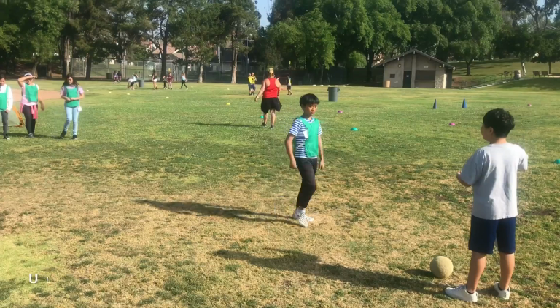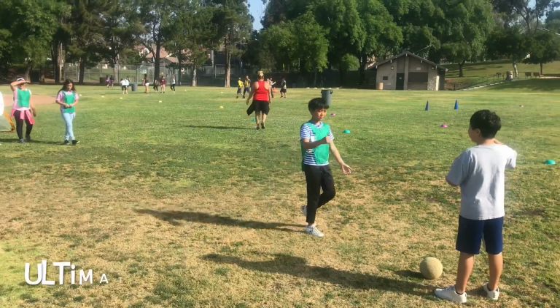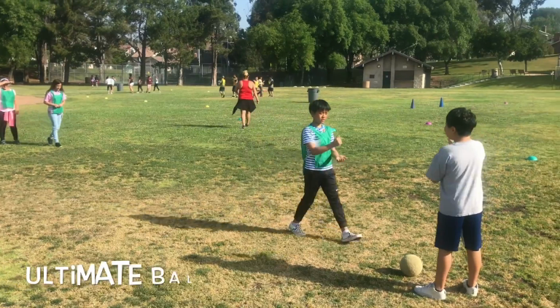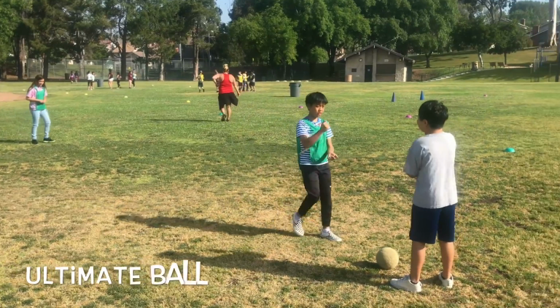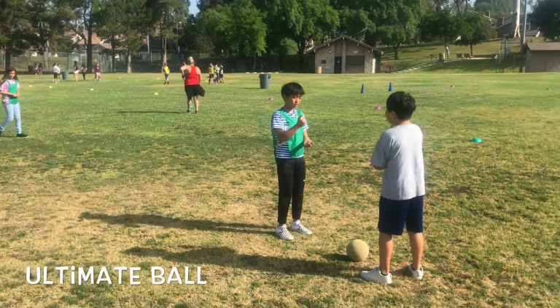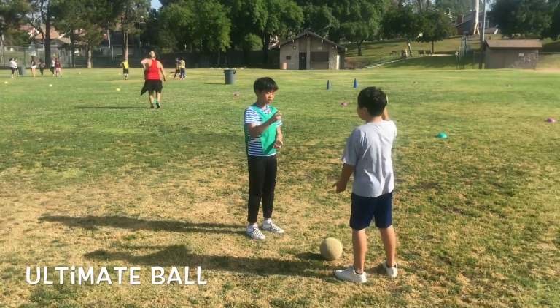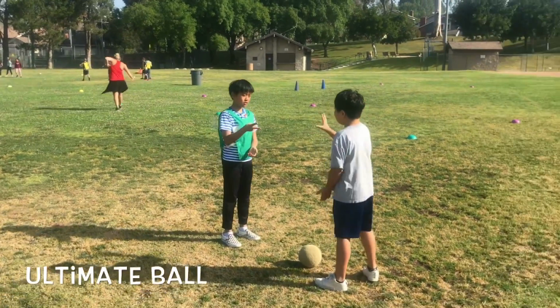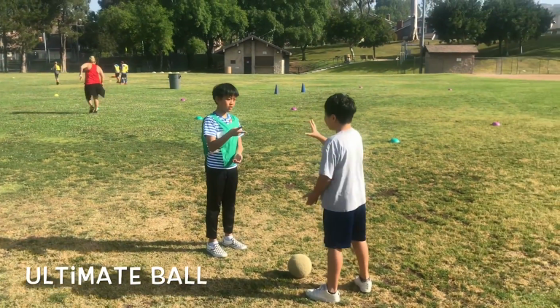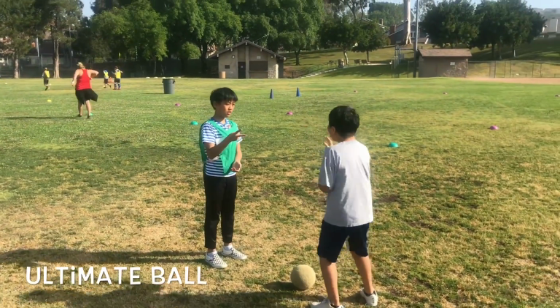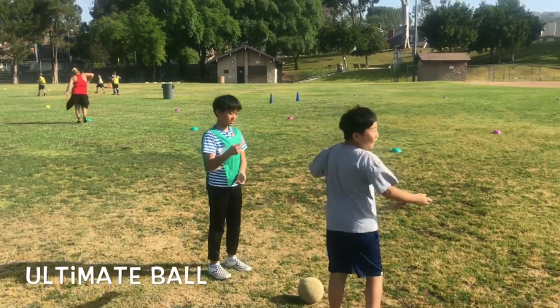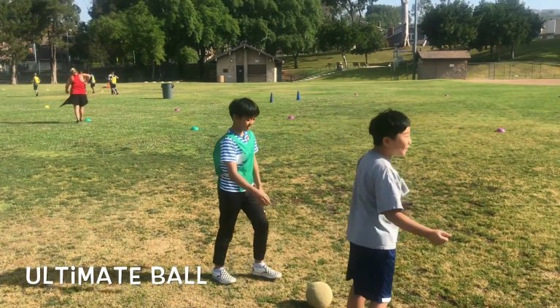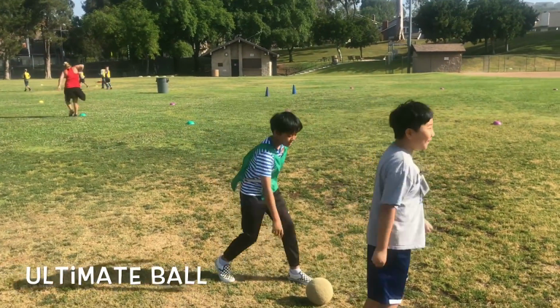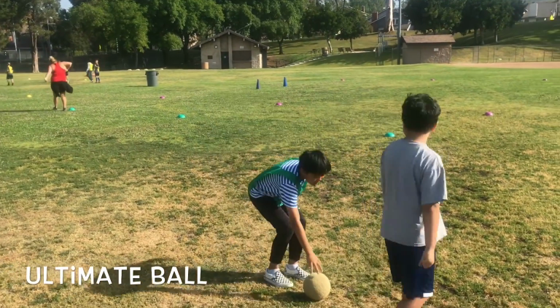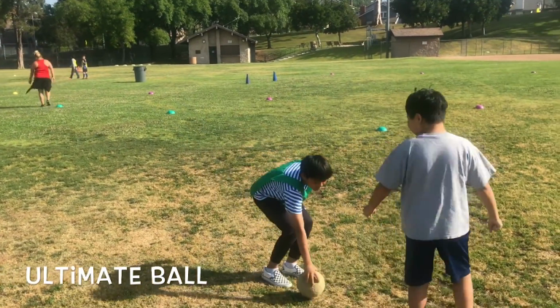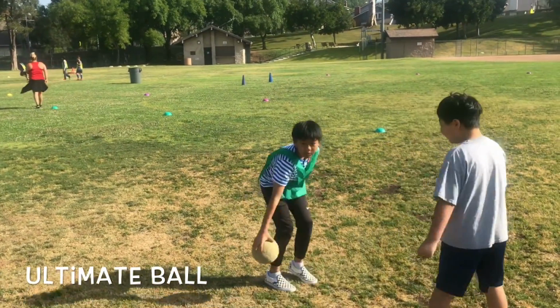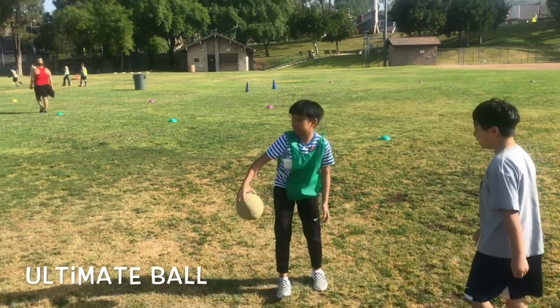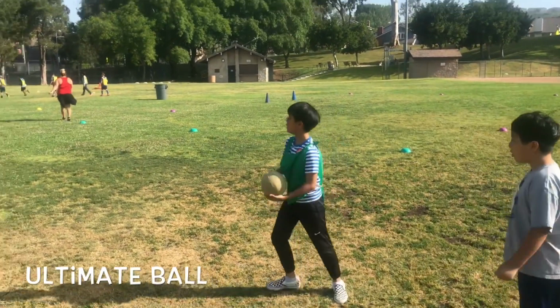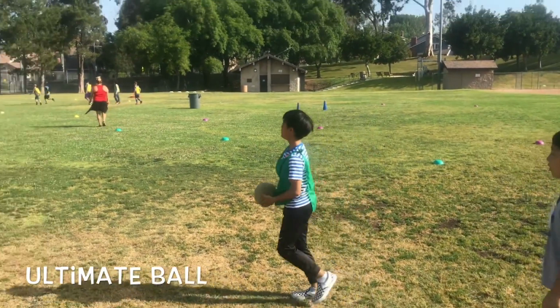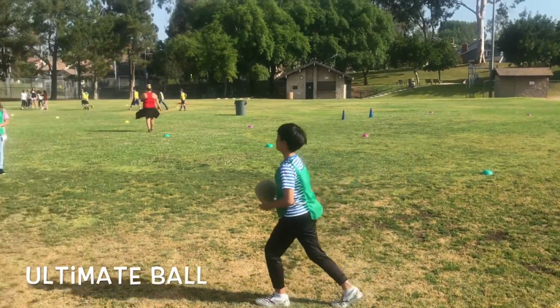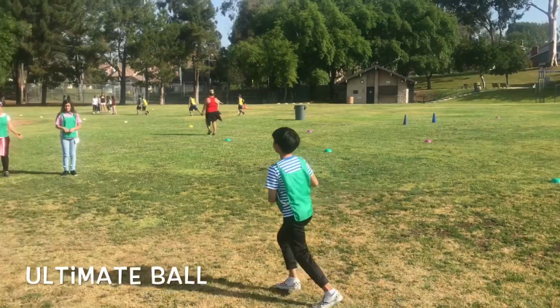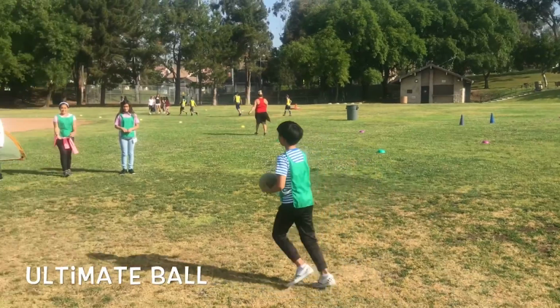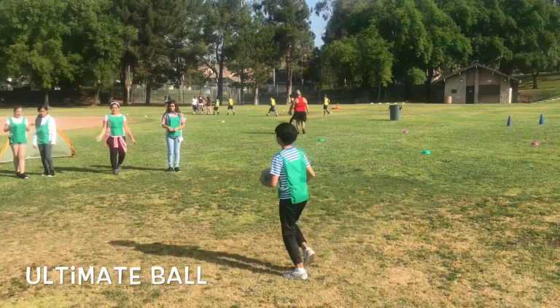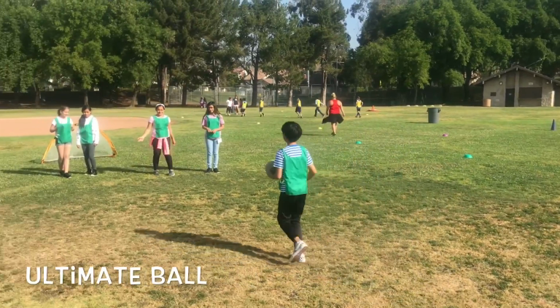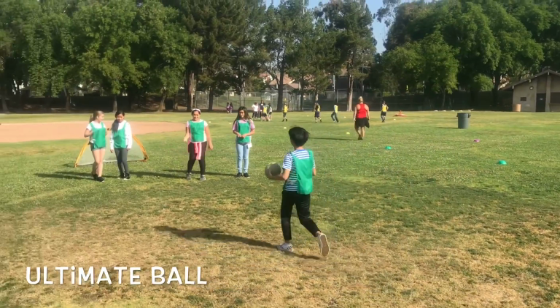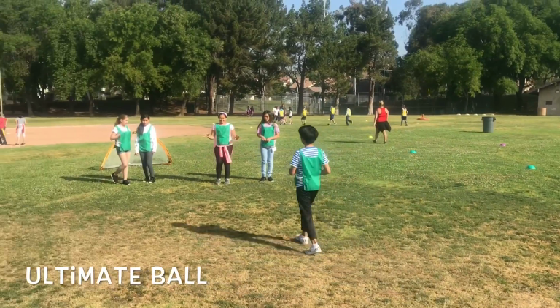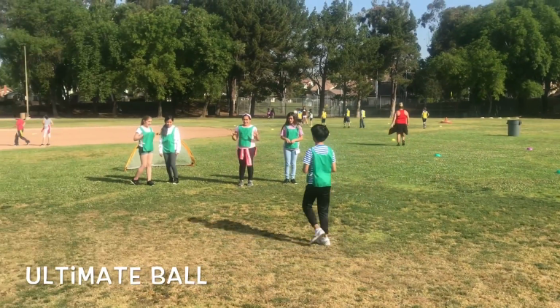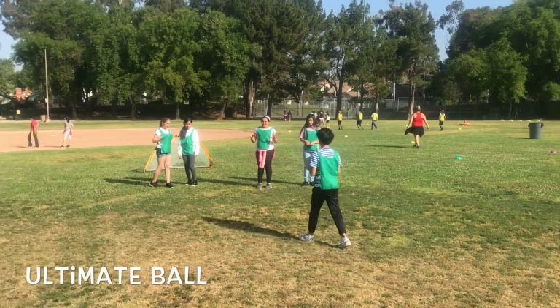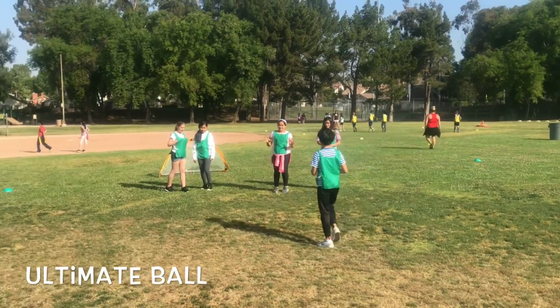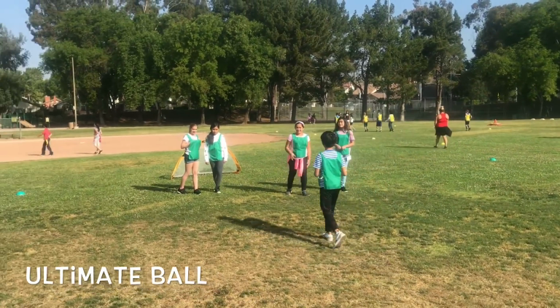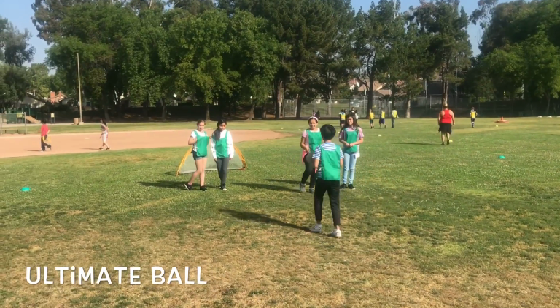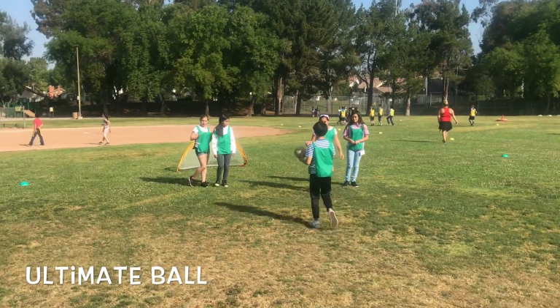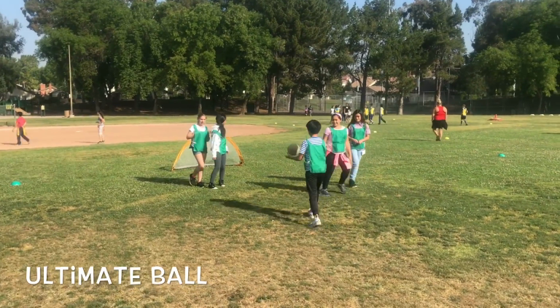The game is called Ultimate Ball. One student from each team will do a rock paper scissors first to see who gets the ball. They won — Green Team won — so they will start with the ball by their goal.